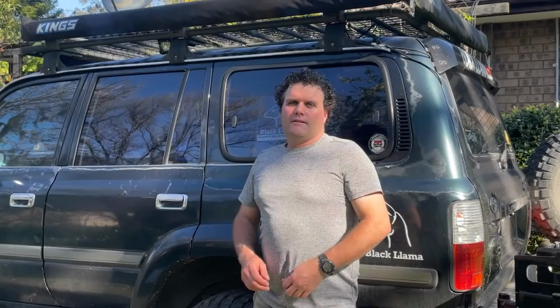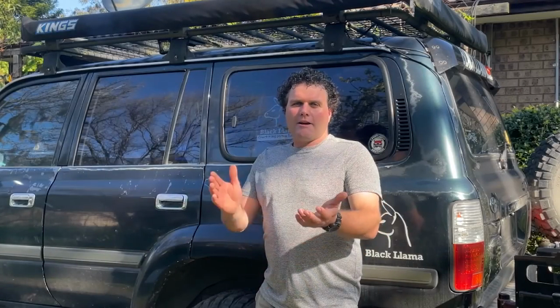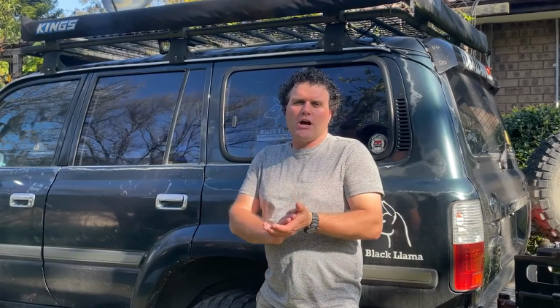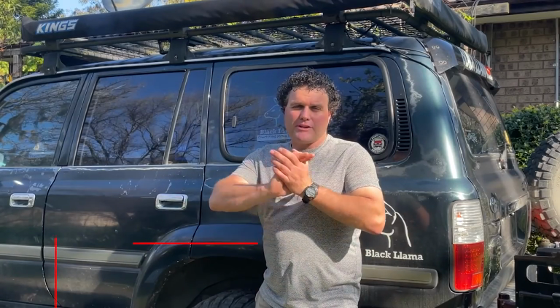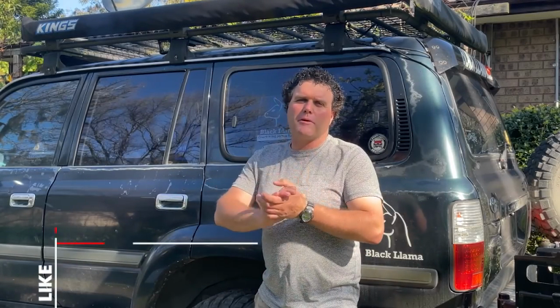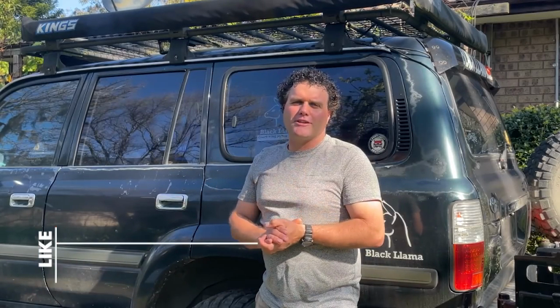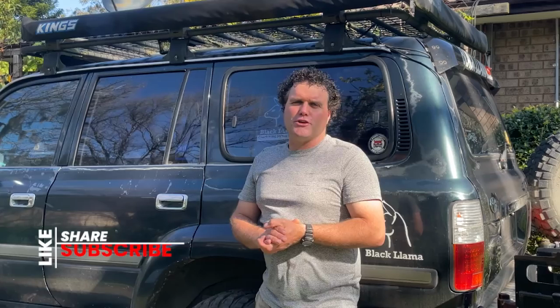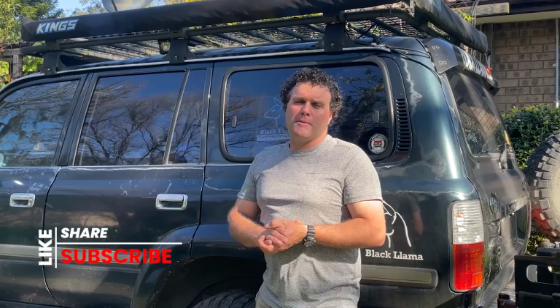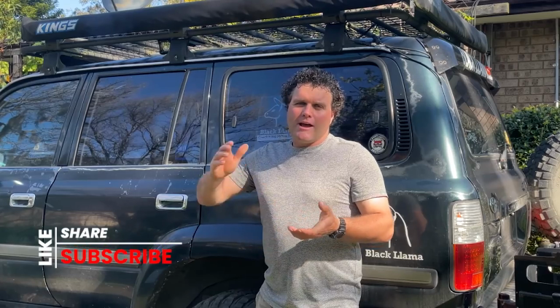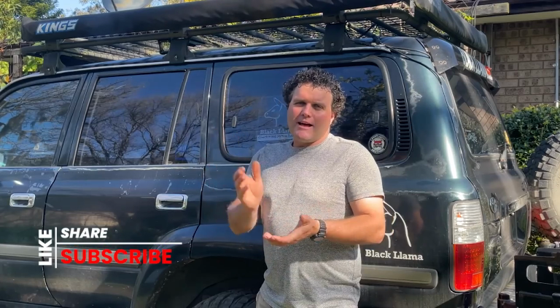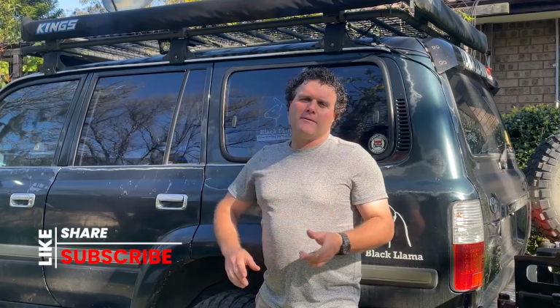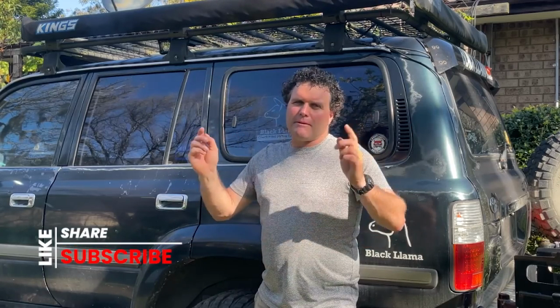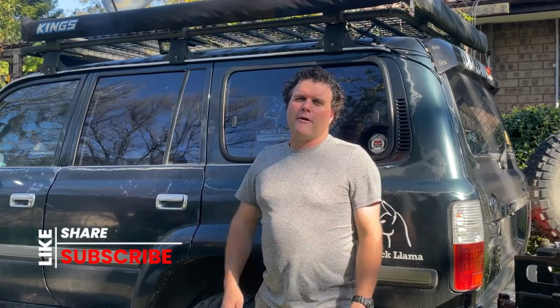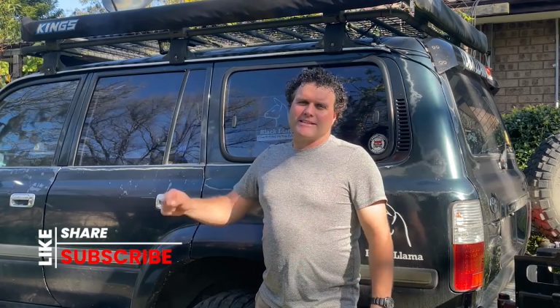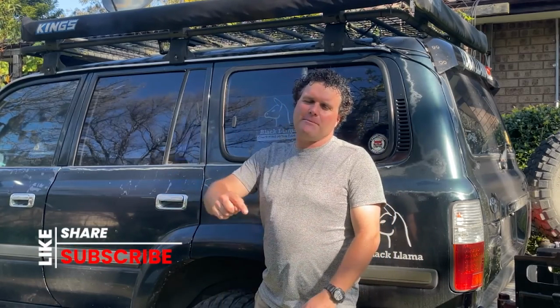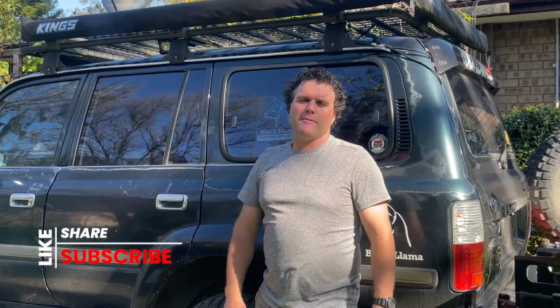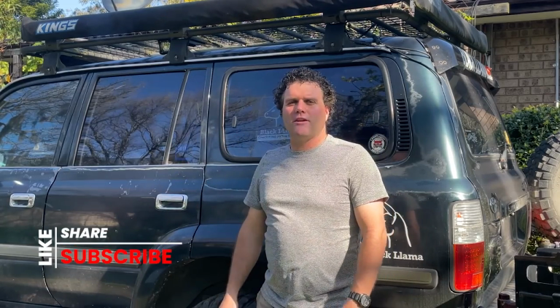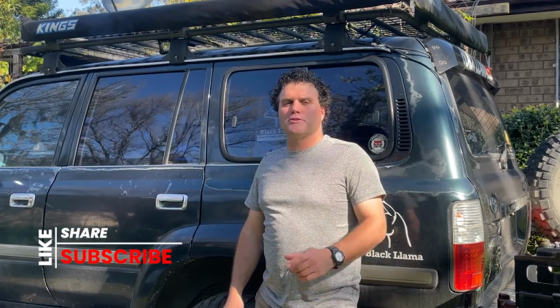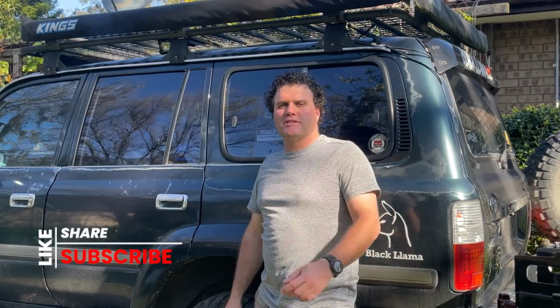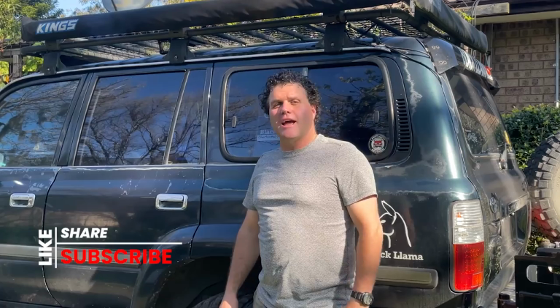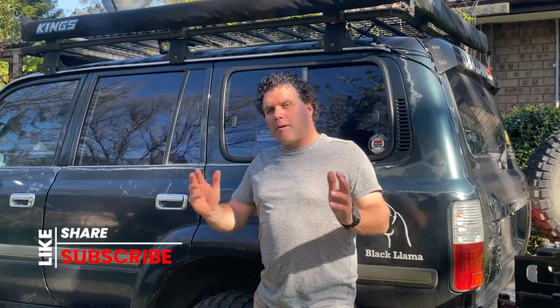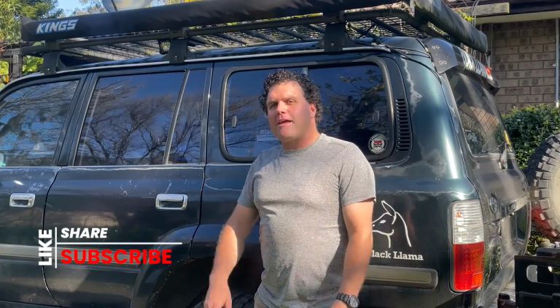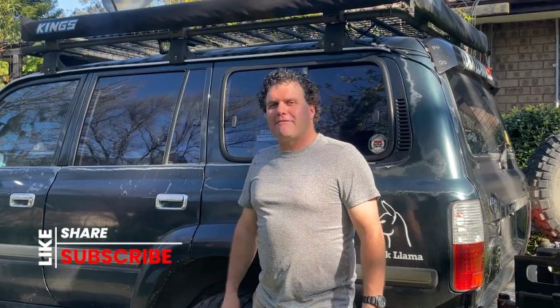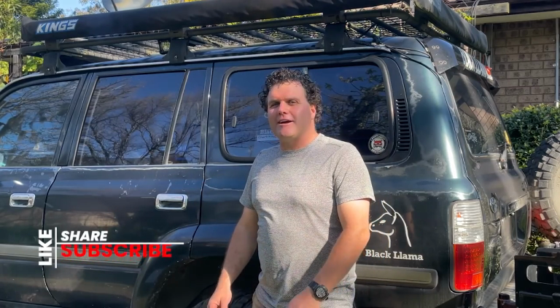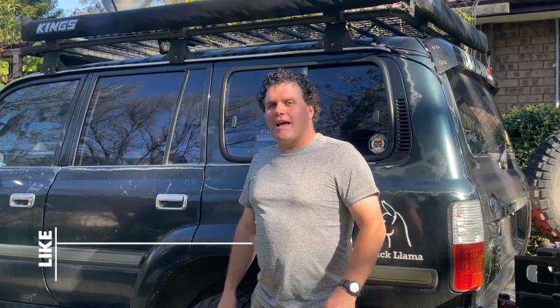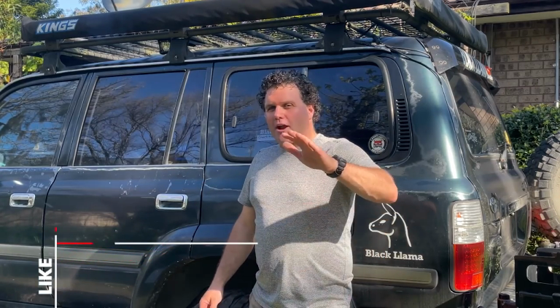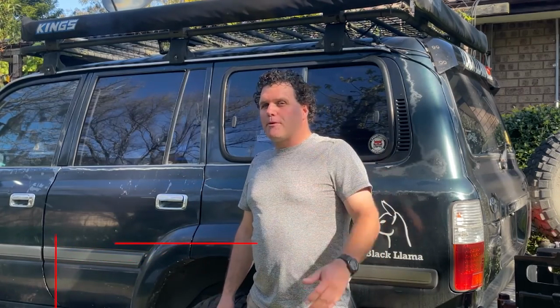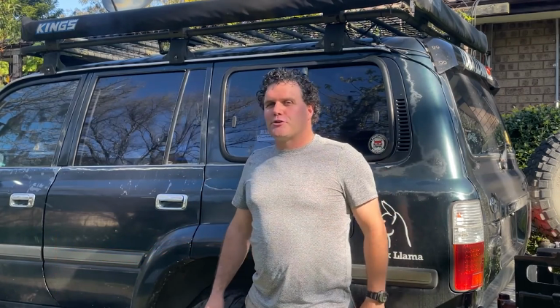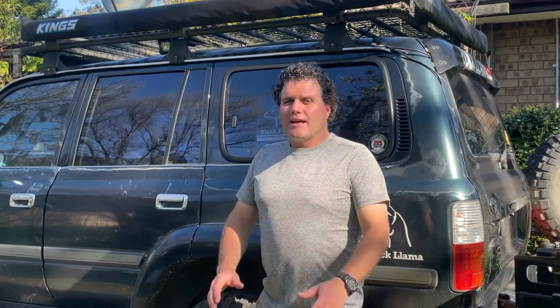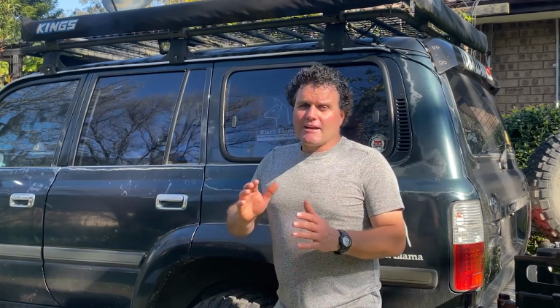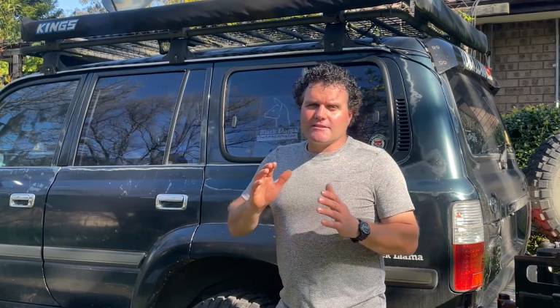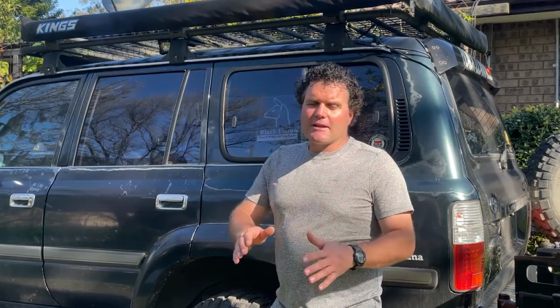Hey guys, hope you've been enjoying my videos on YouTube. Love the thumbs up, love the comments. Keep giving me those likes, subscribes and shares. I'm going to keep making videos that I hope you're enjoying.